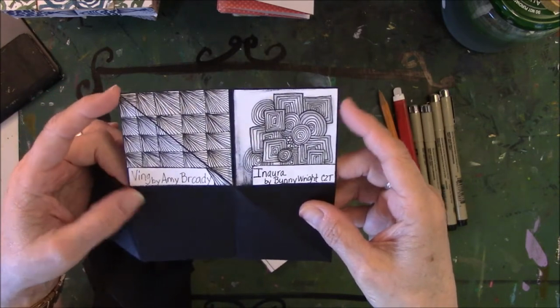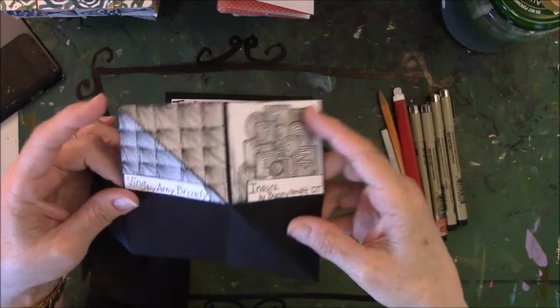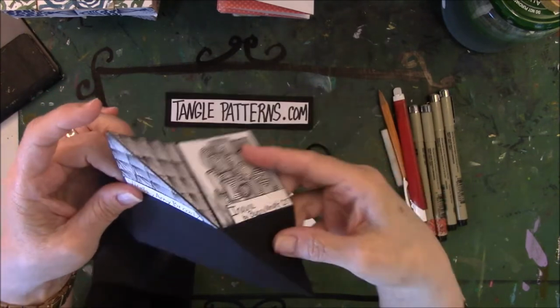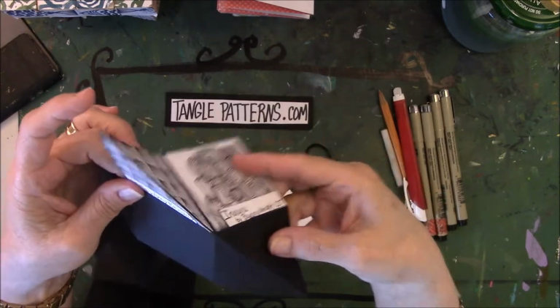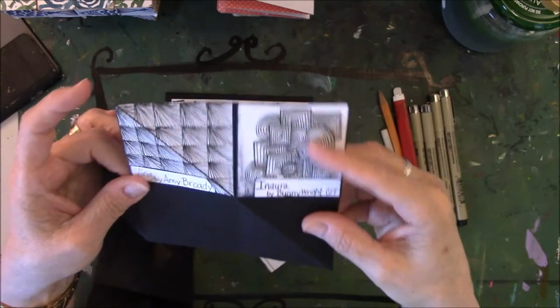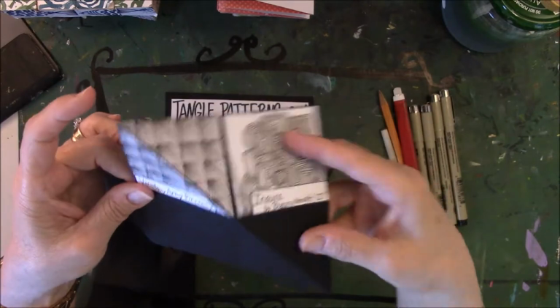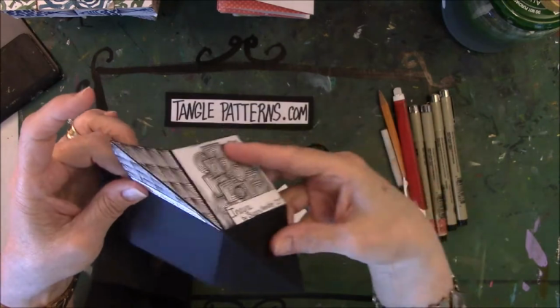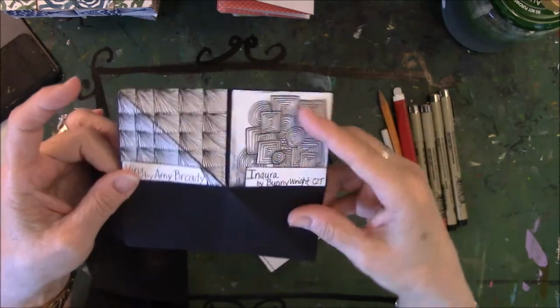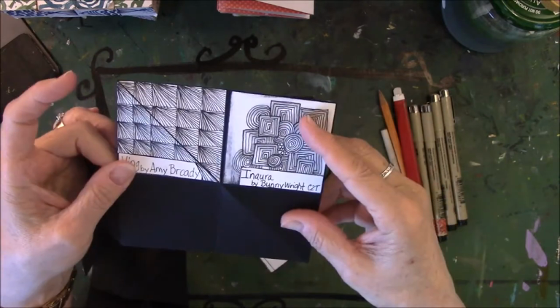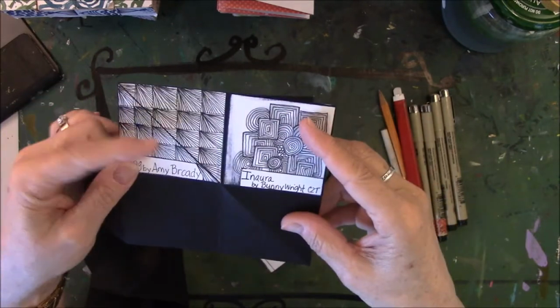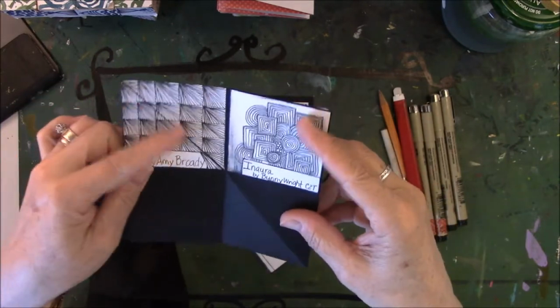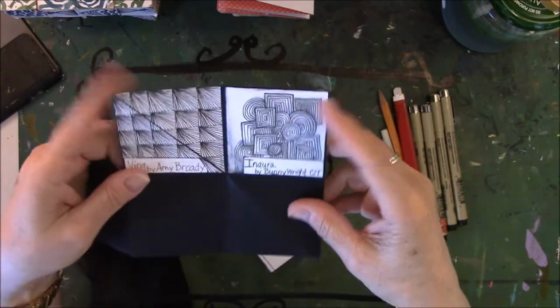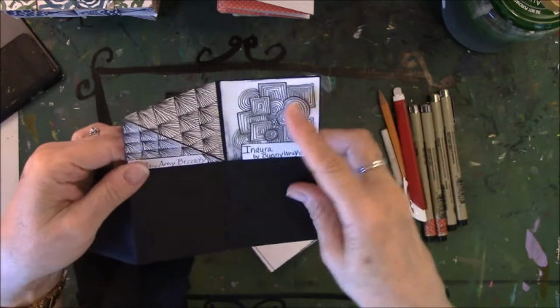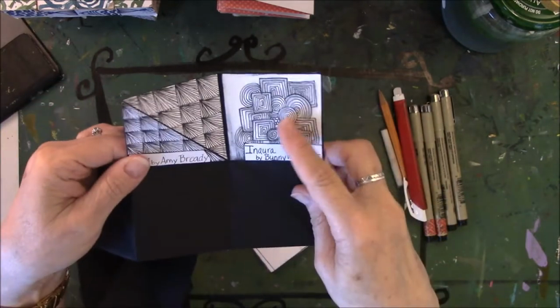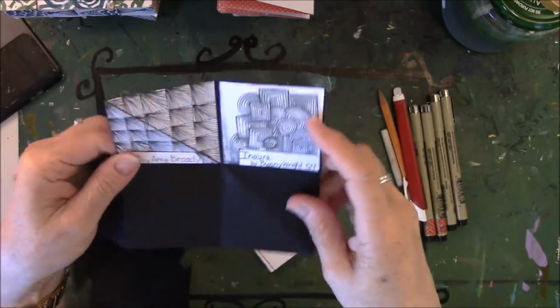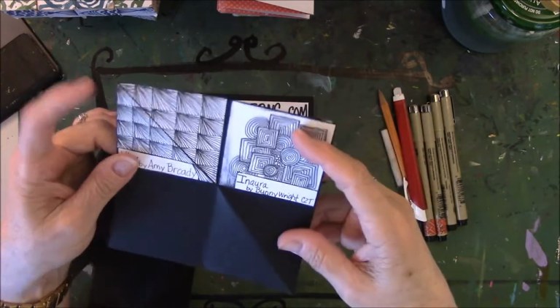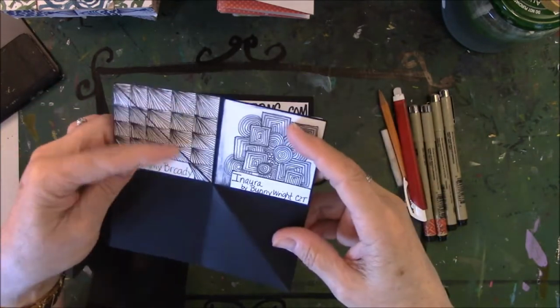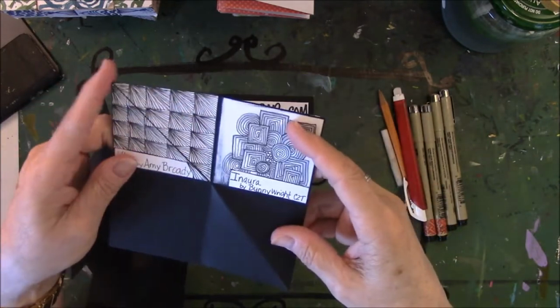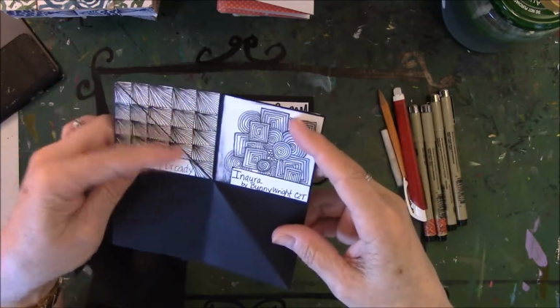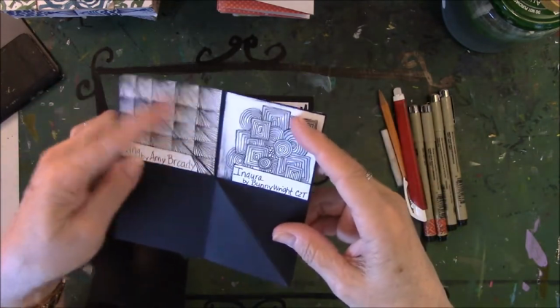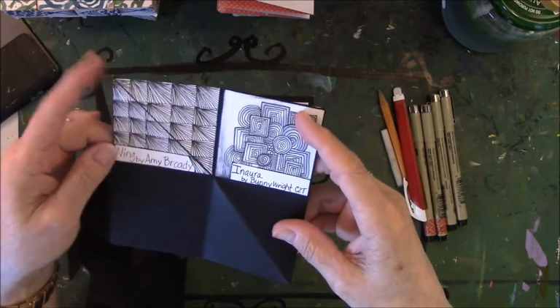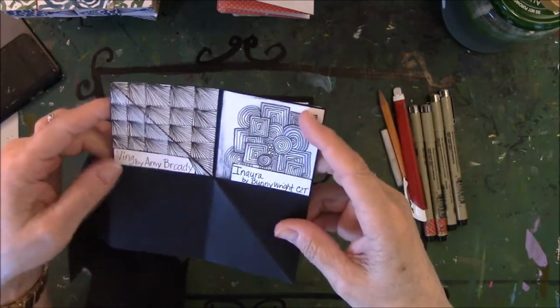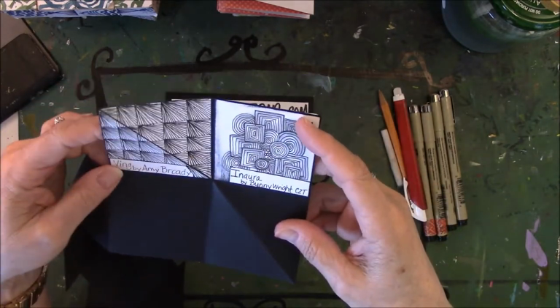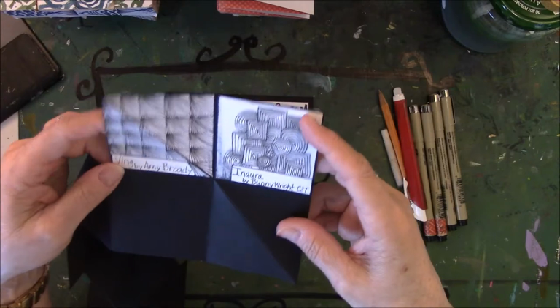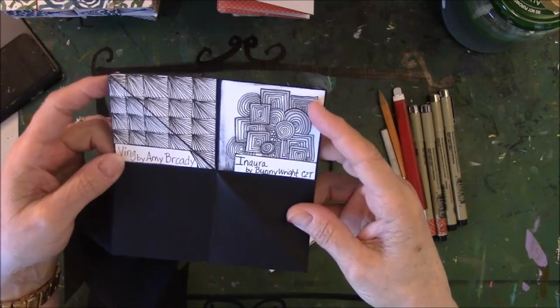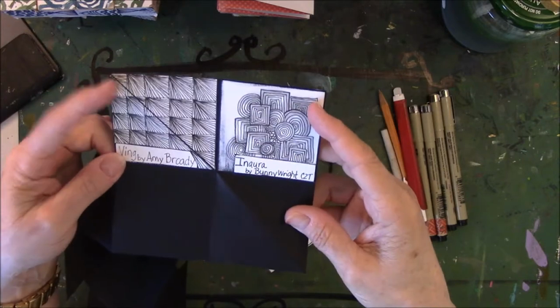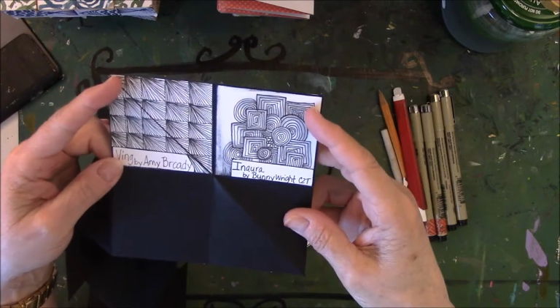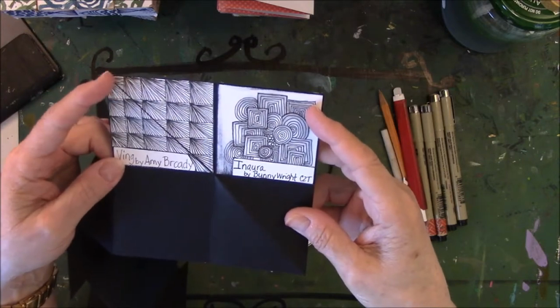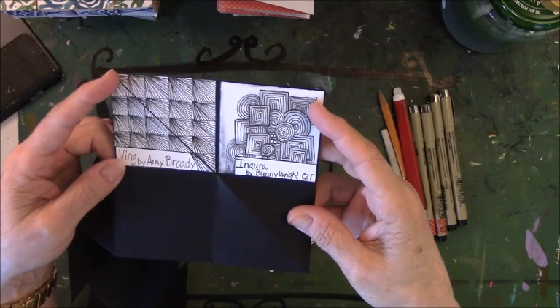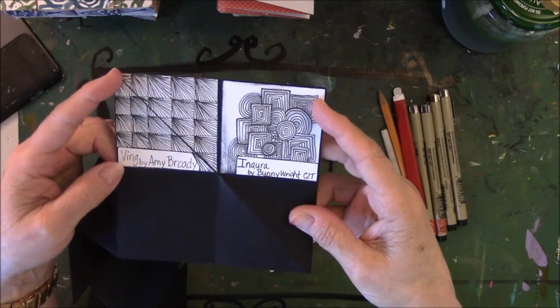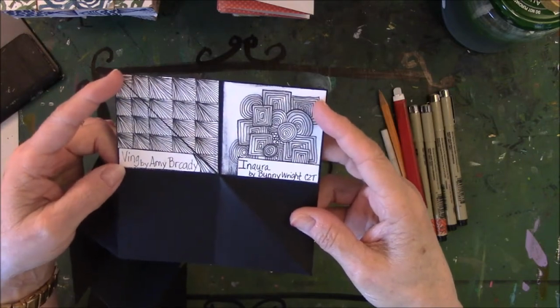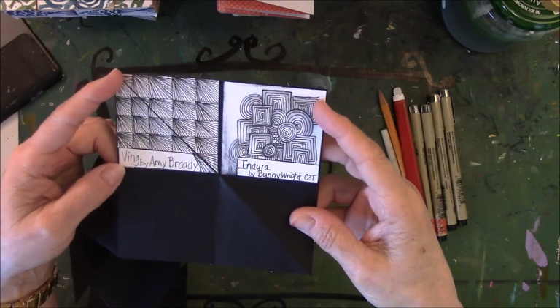This one is Ving by Amy Brody. She did not have the CZT after her name — I'm not sure, so I went ahead and gave her credit, and I apologize if she is a CZT and I did not note it. This one is the one that folds in half, so I made the square and just cut it in half and glued it on.